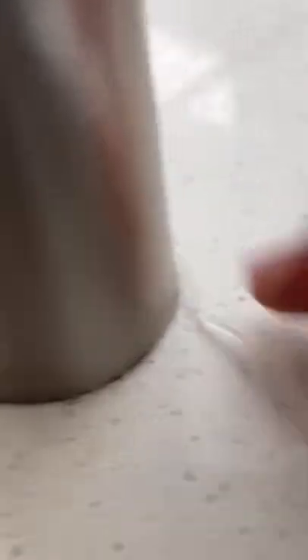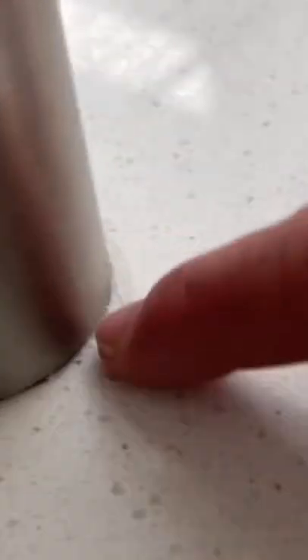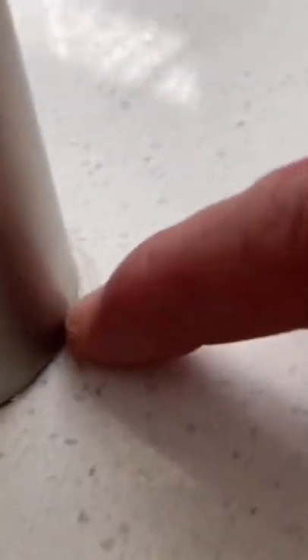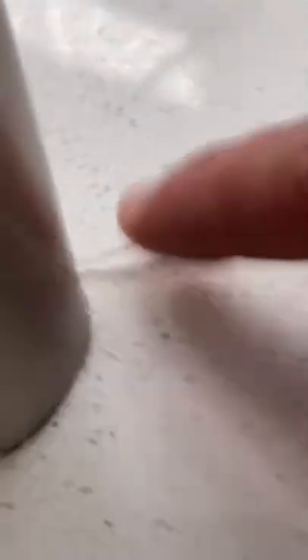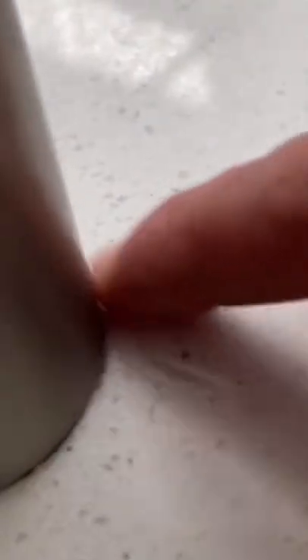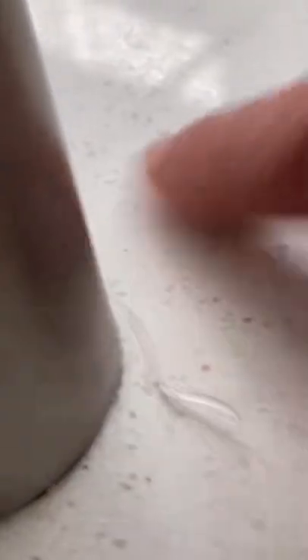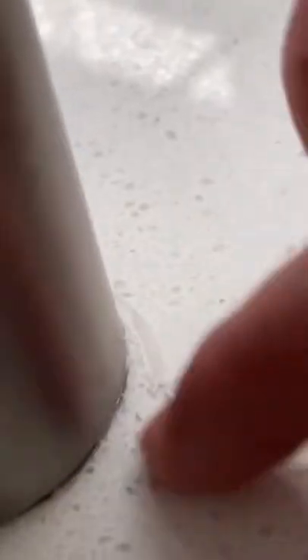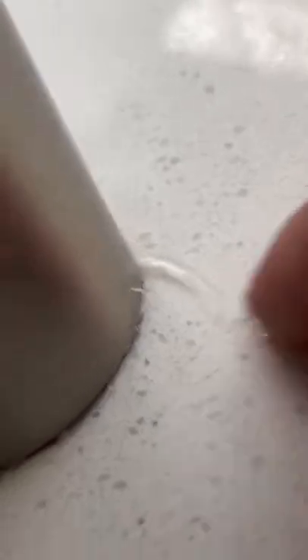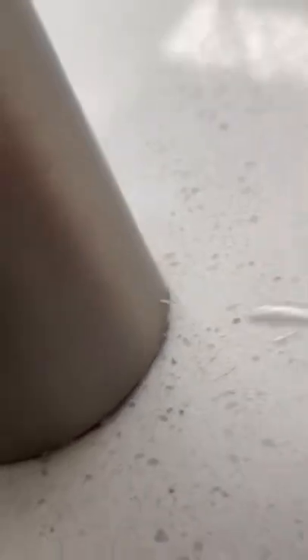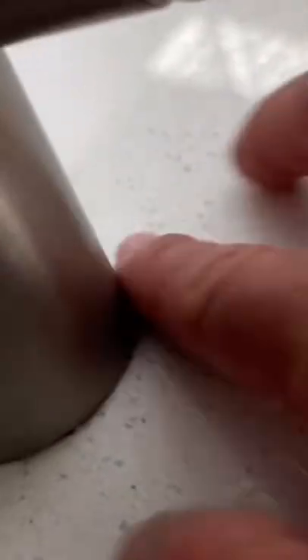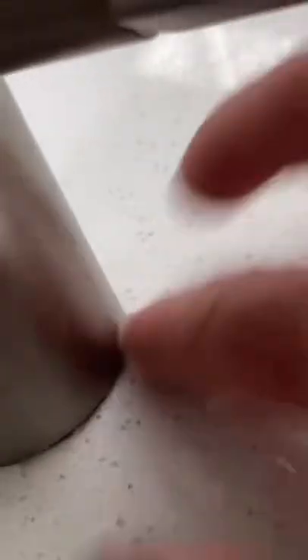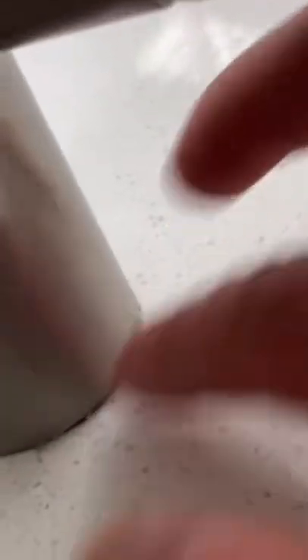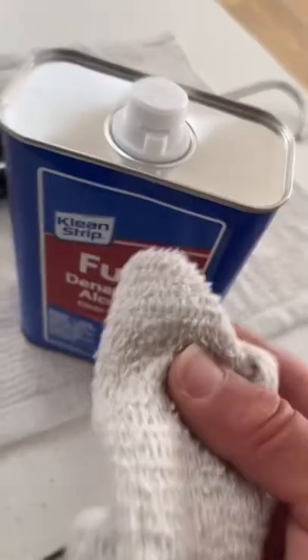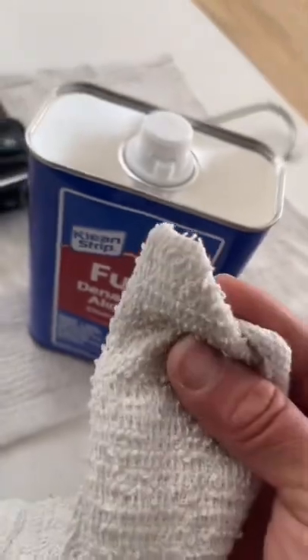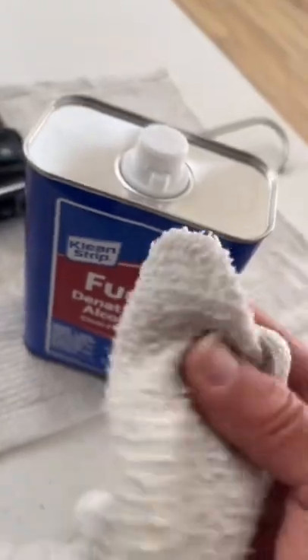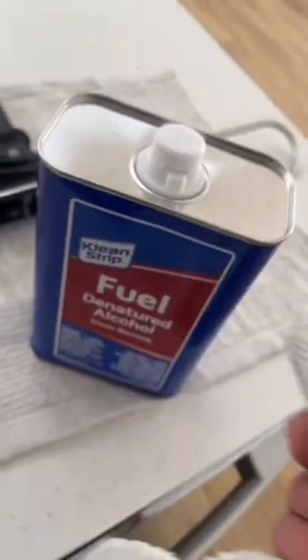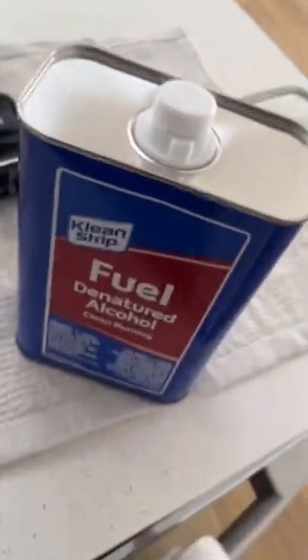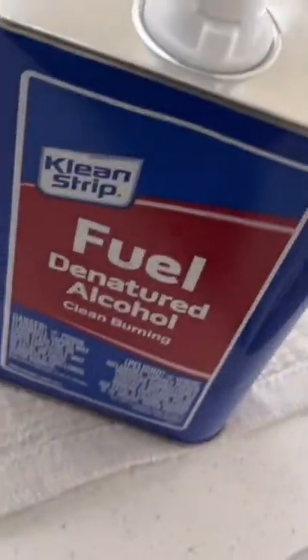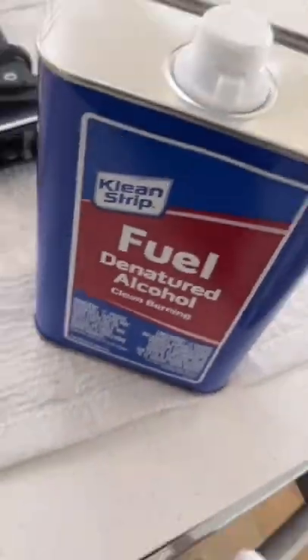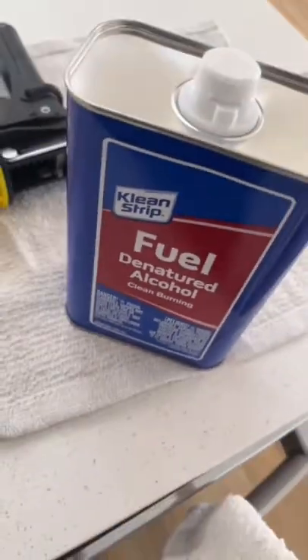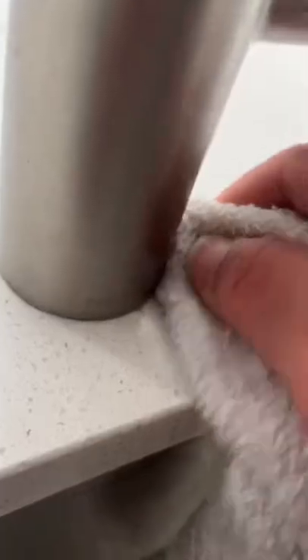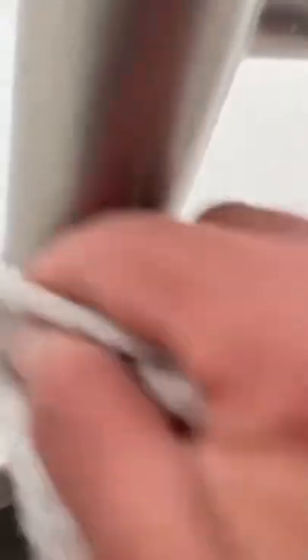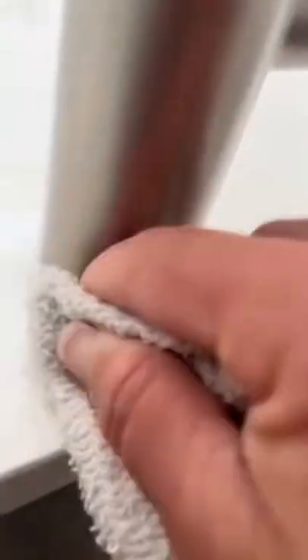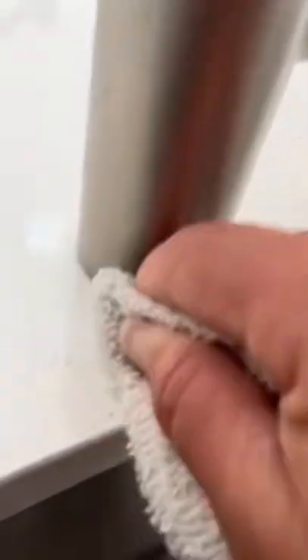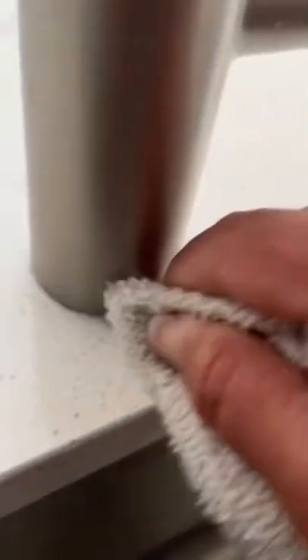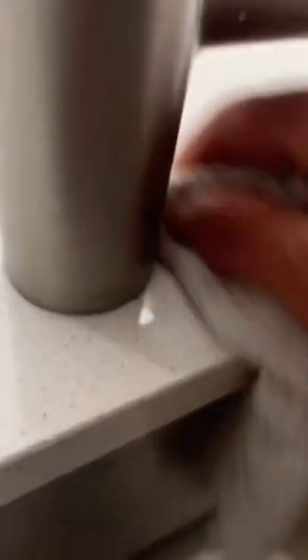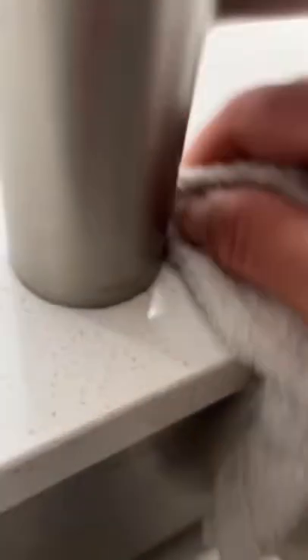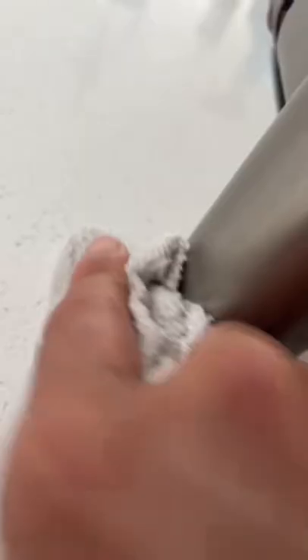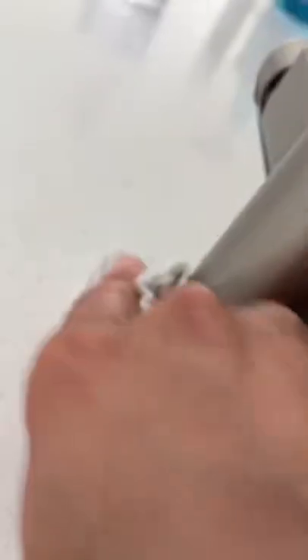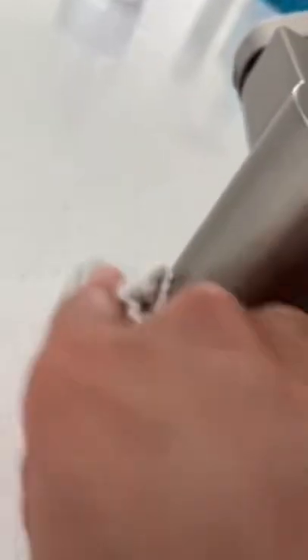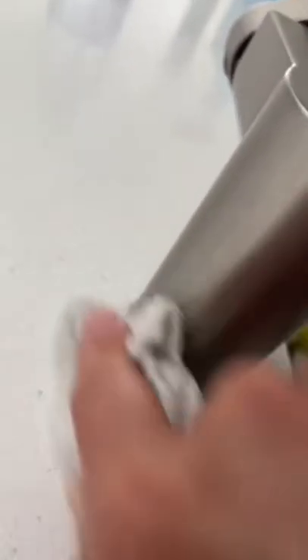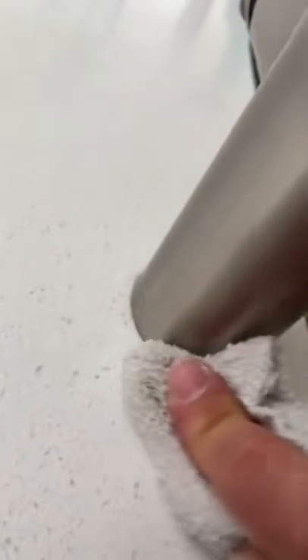Oh, and look, I had the homeowner's dog helping me out. But anyways, first thing you want to do is remove the old silicone. And once you remove it, I like to use denatured alcohol to remove any residue that might be around there.